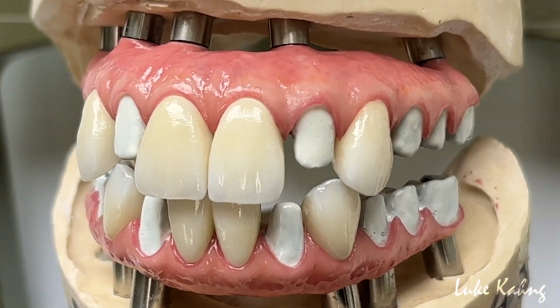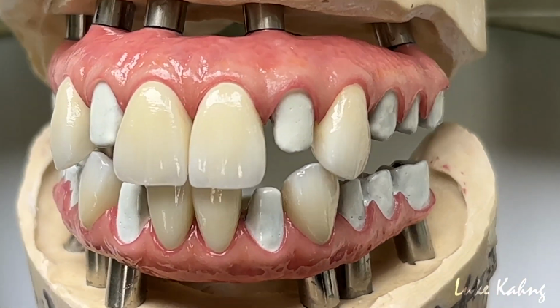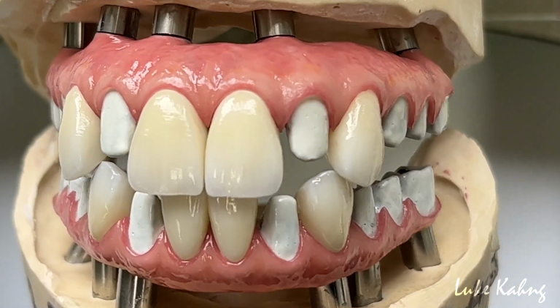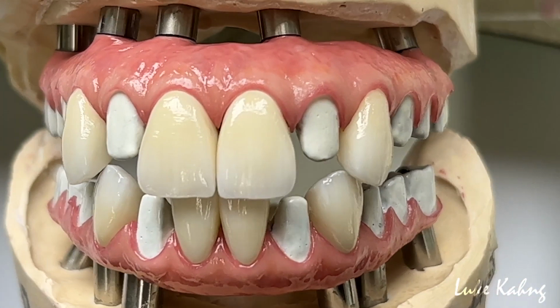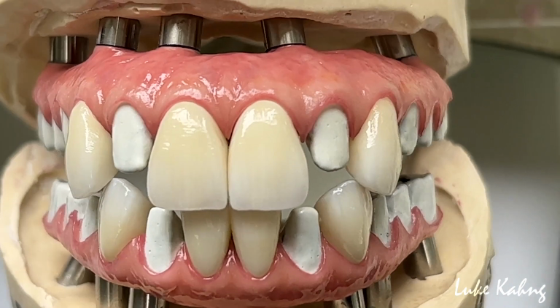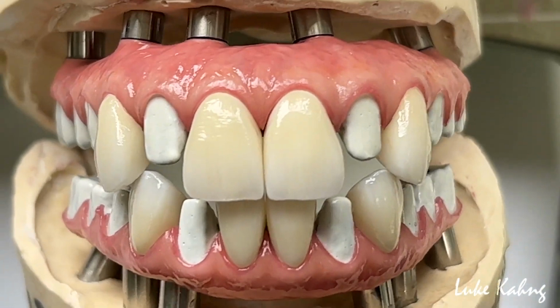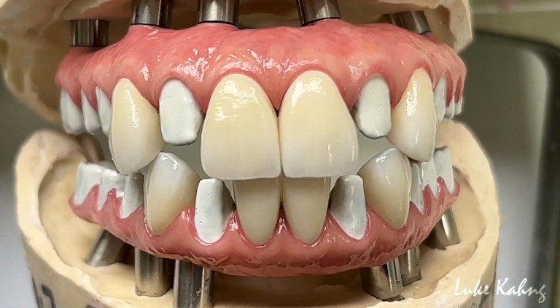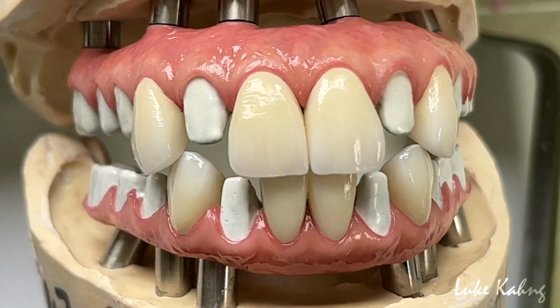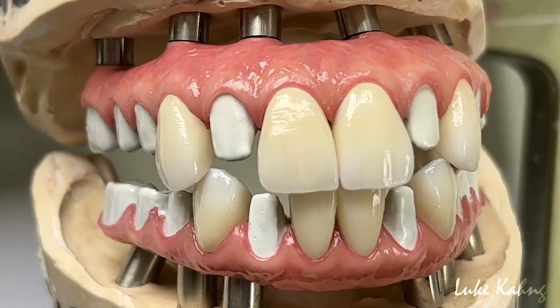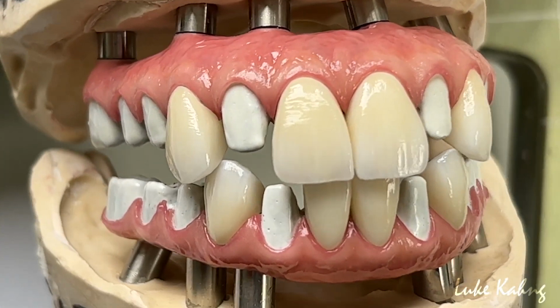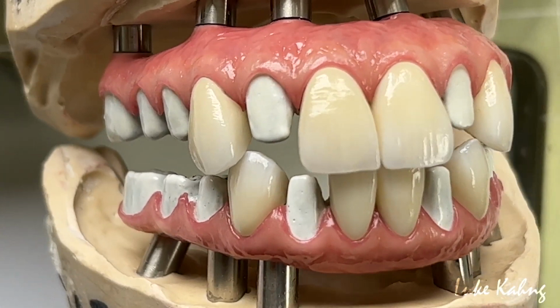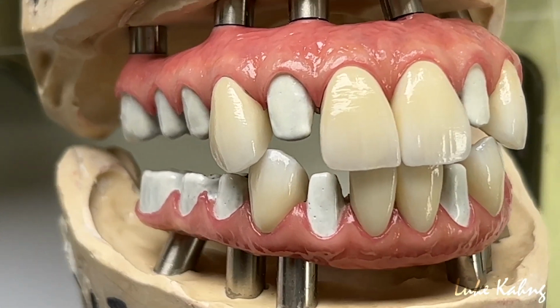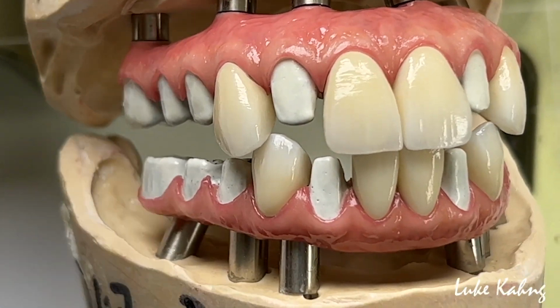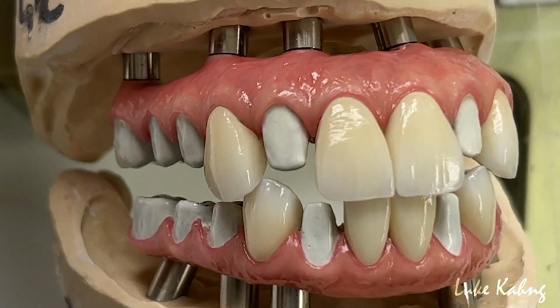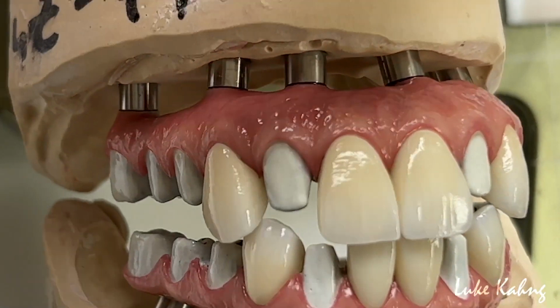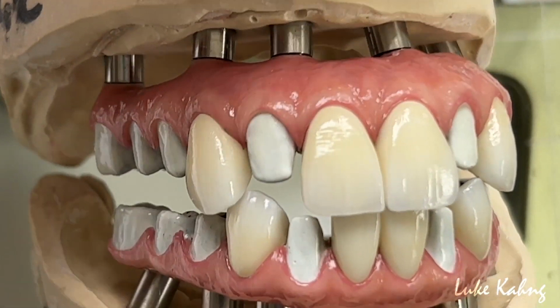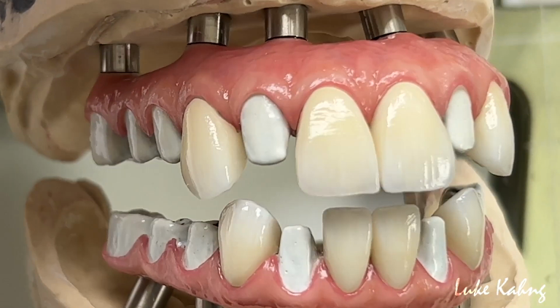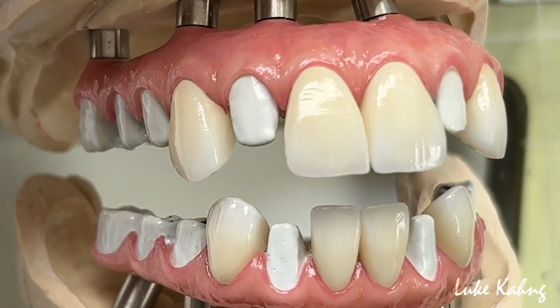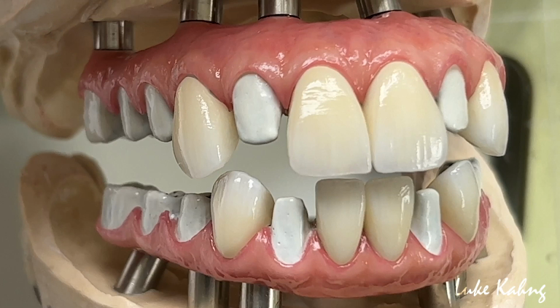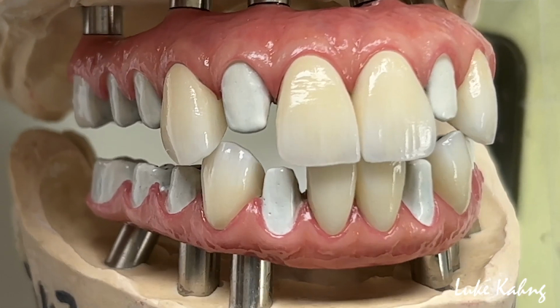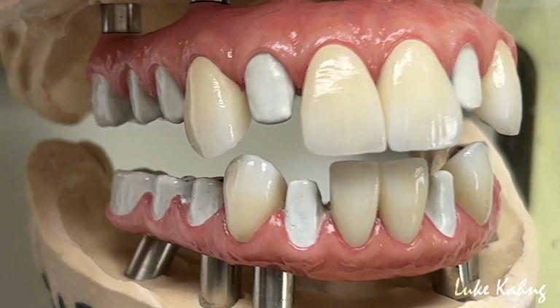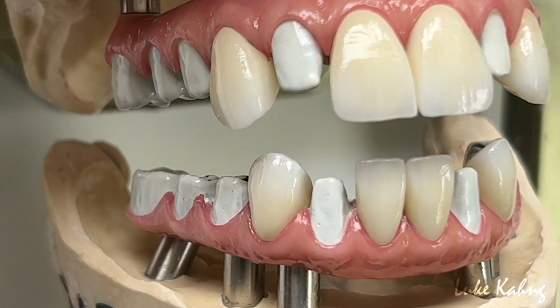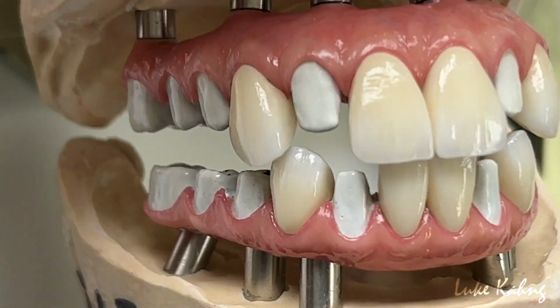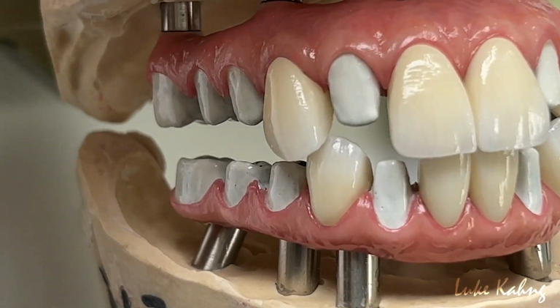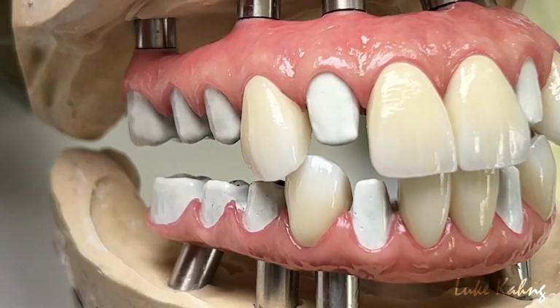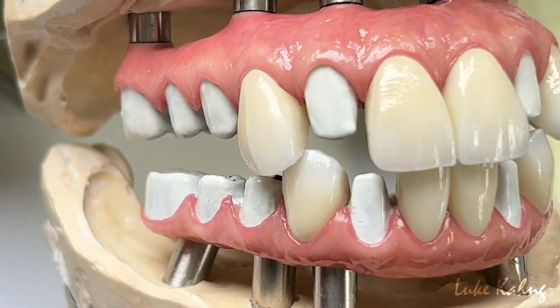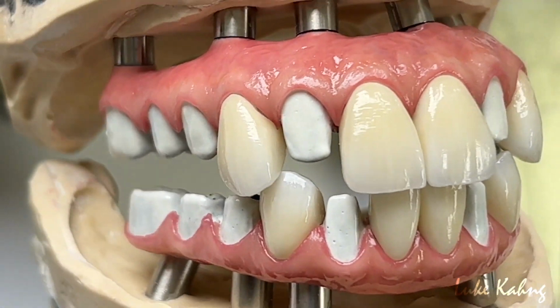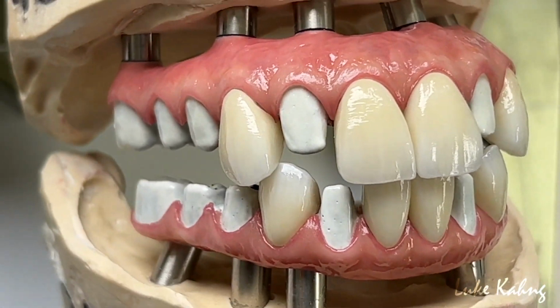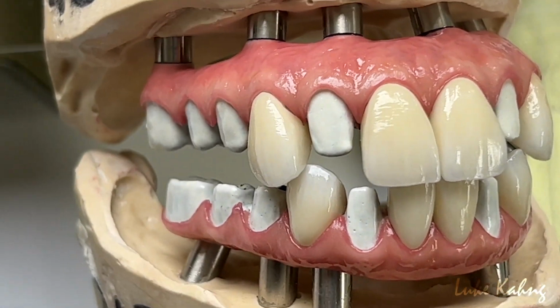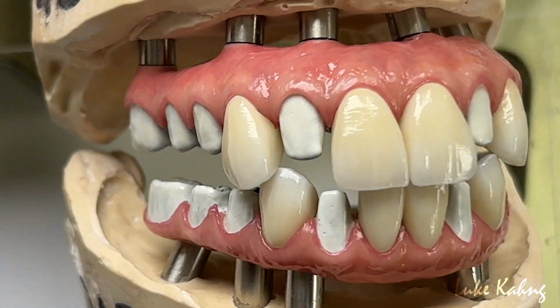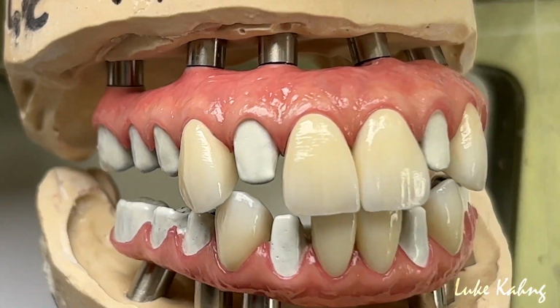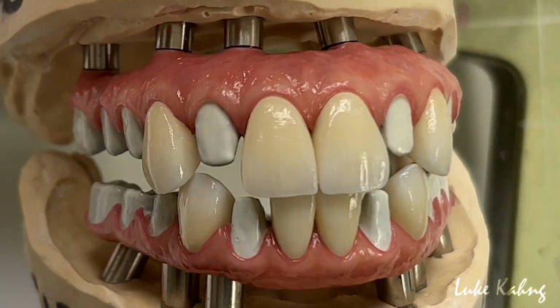Always good cementation. So this is a guidance for two centrals and two canines, two laterals, and posterior tools. It's another piece of art. This translucency is very detailed.